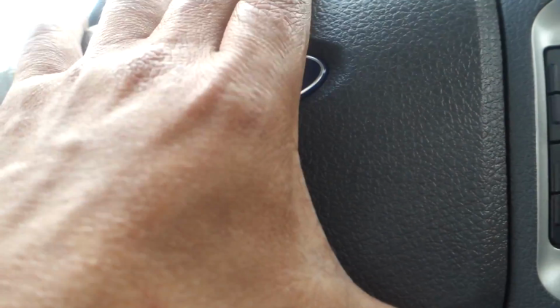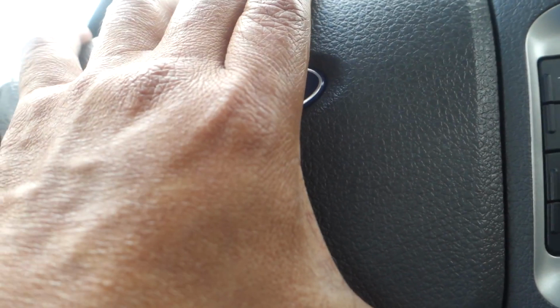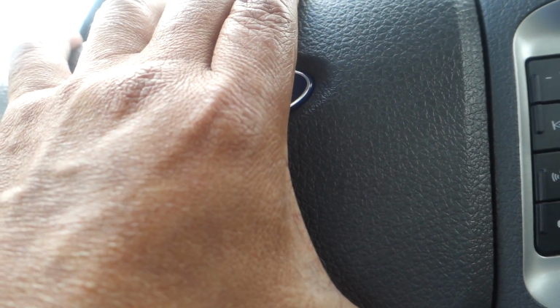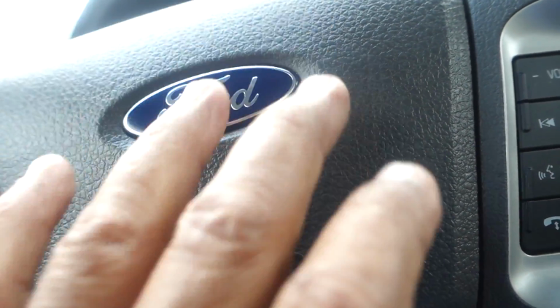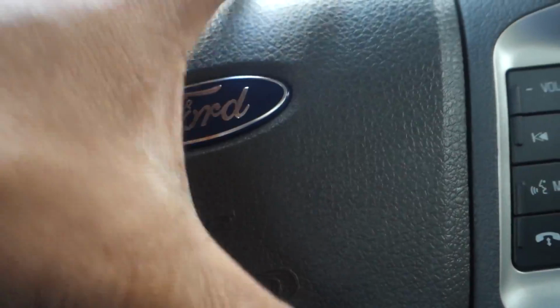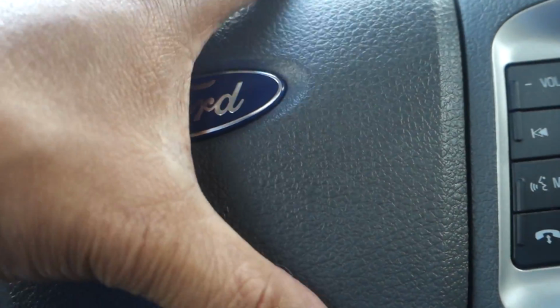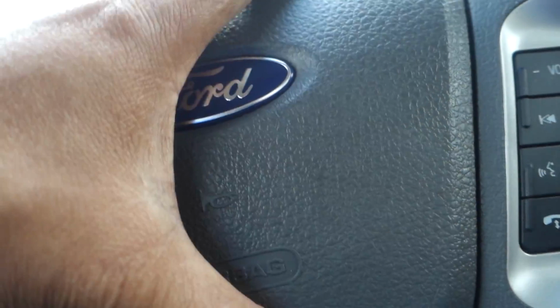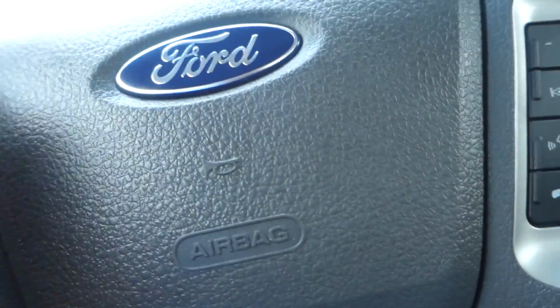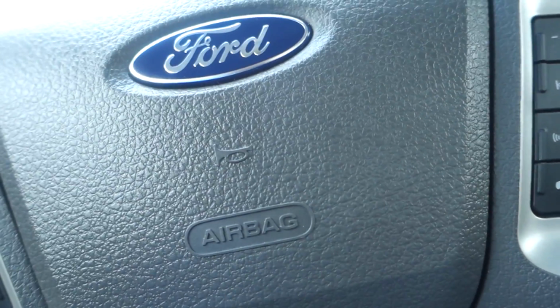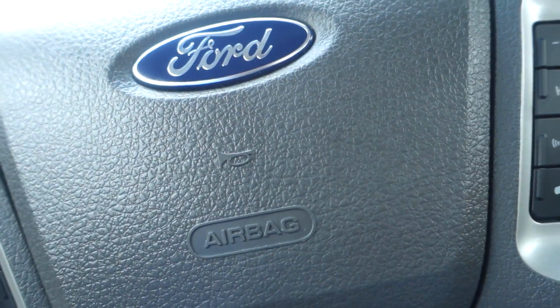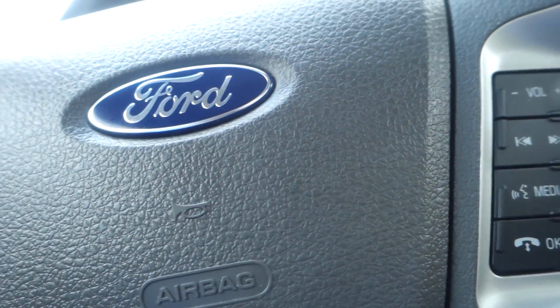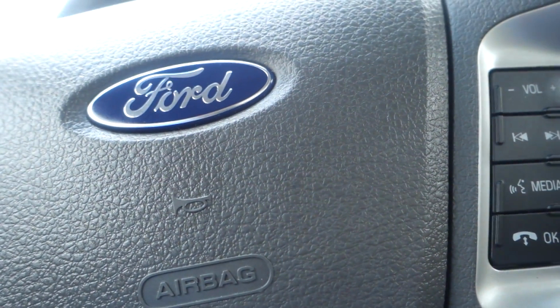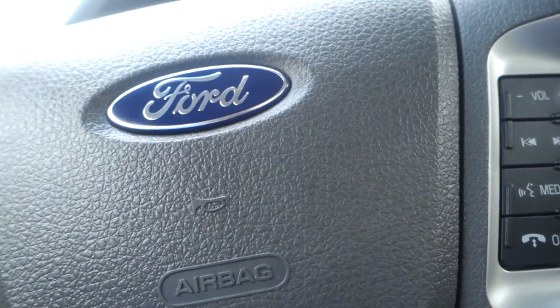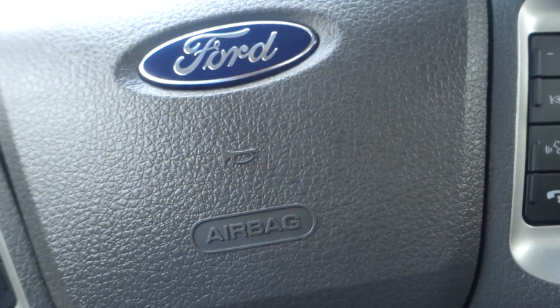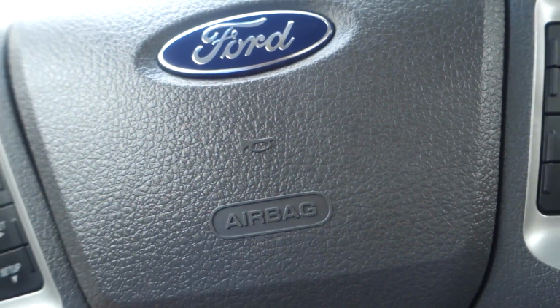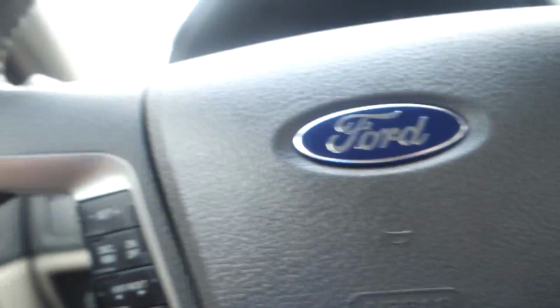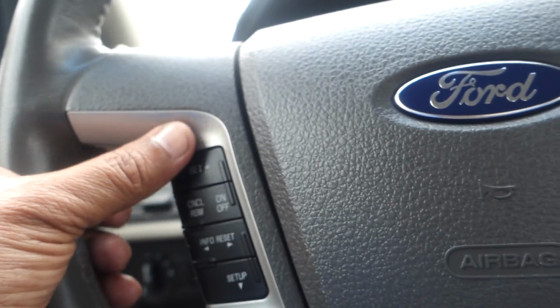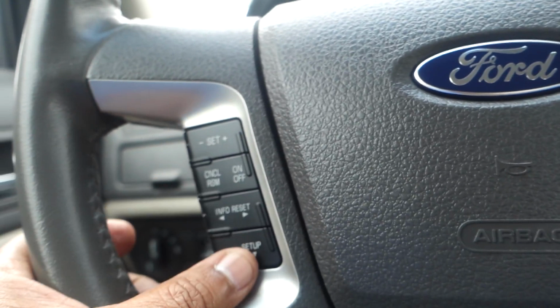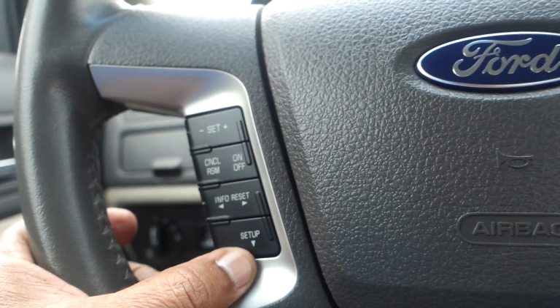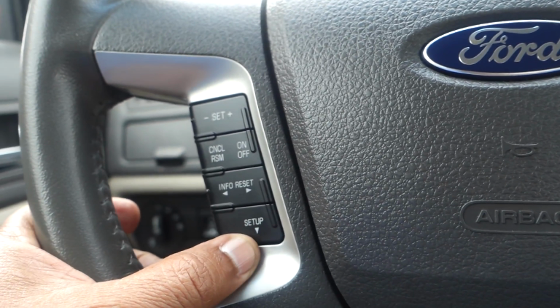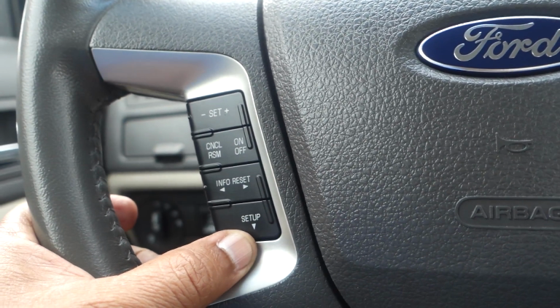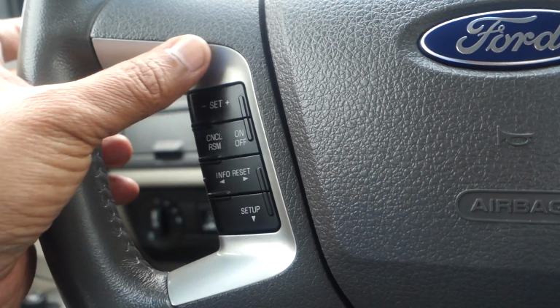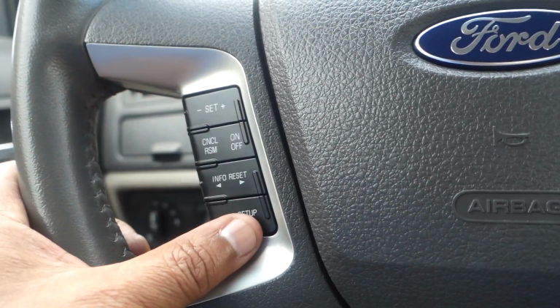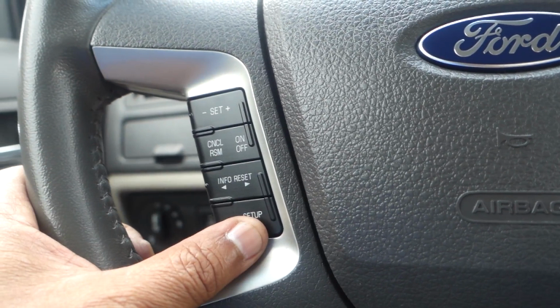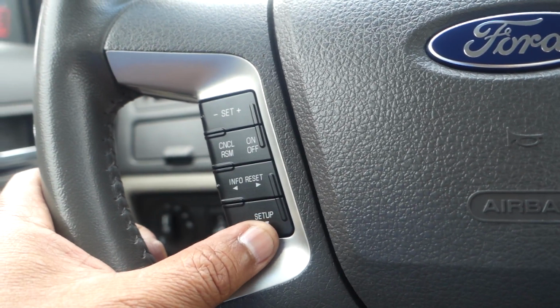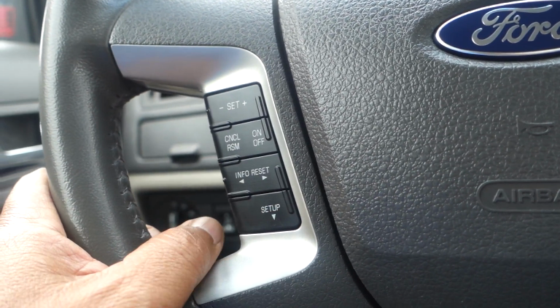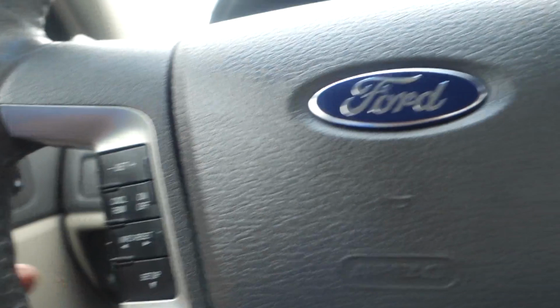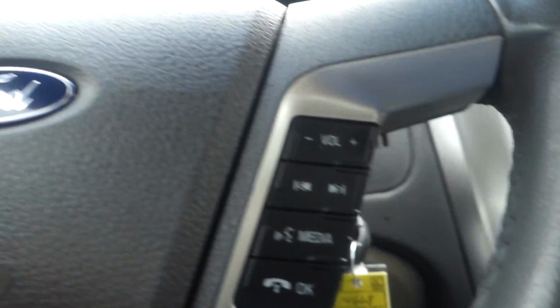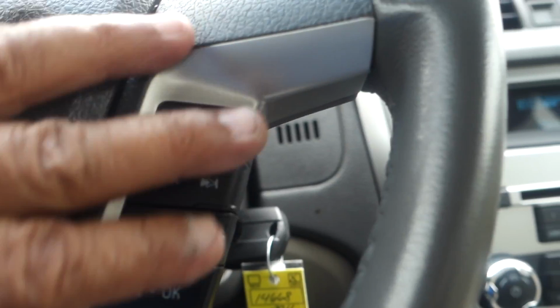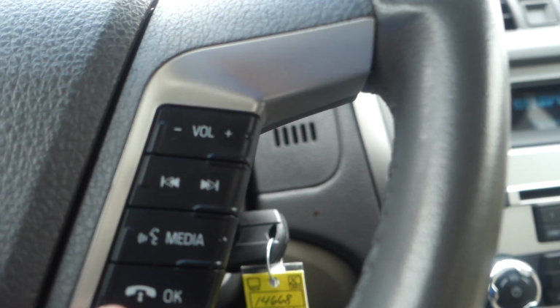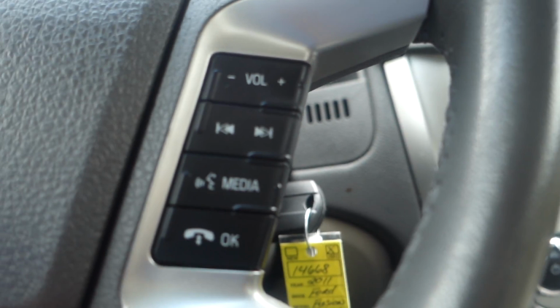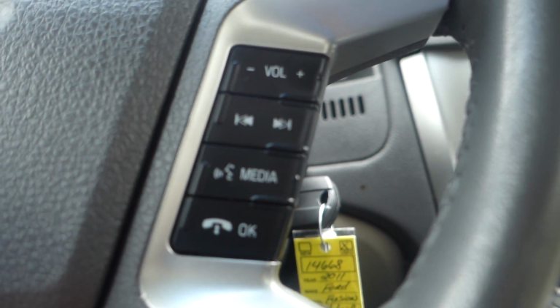On the steering wheel, the center is where the horn and airbag are located. To the side you have your cruise control and your audio control buttons.